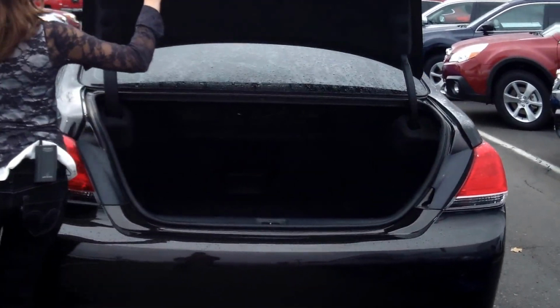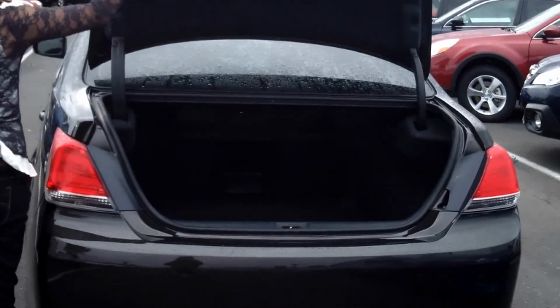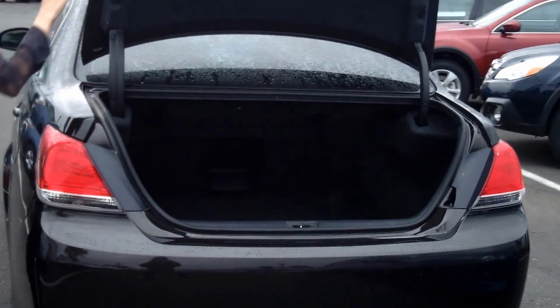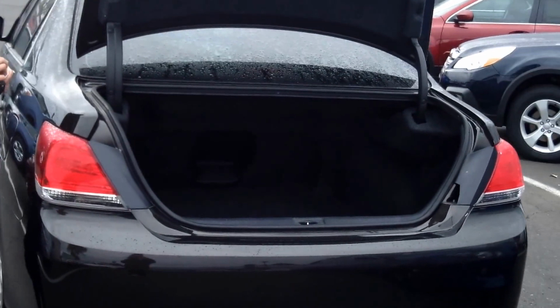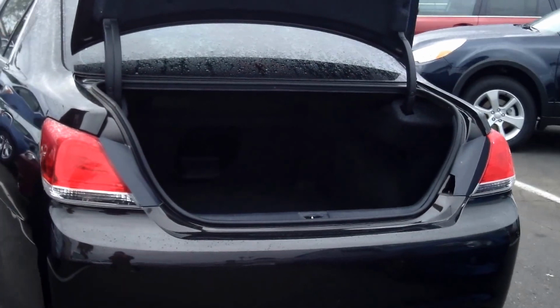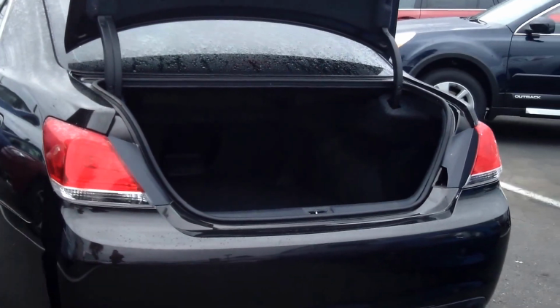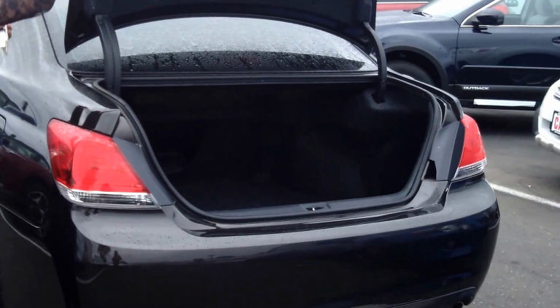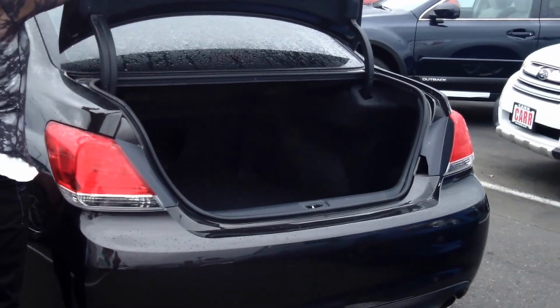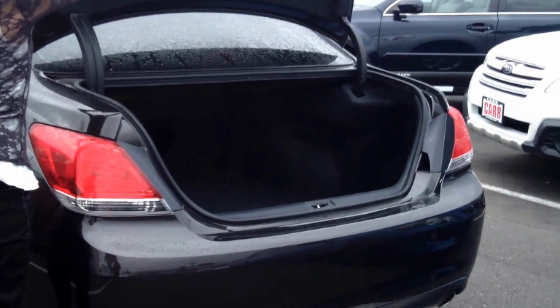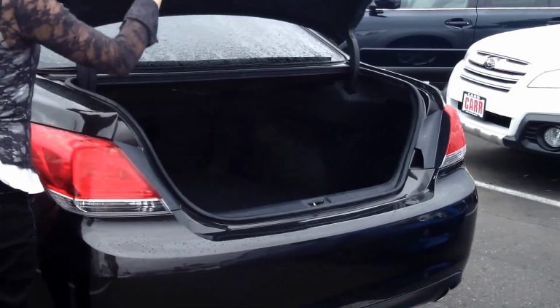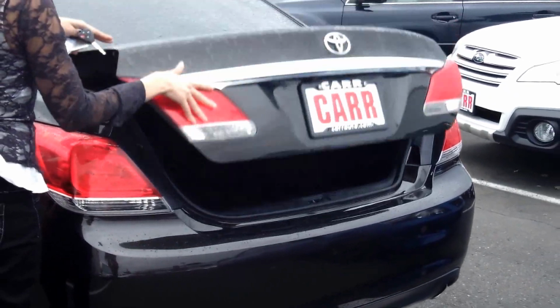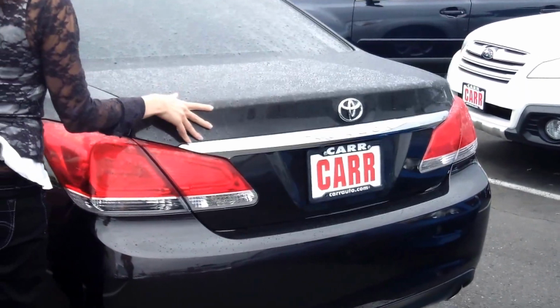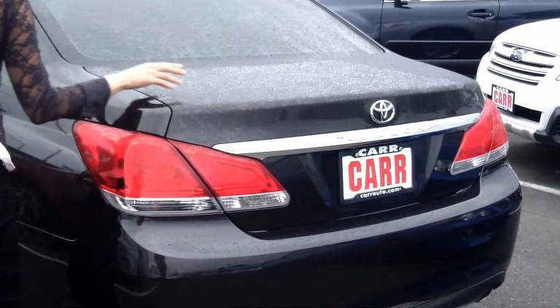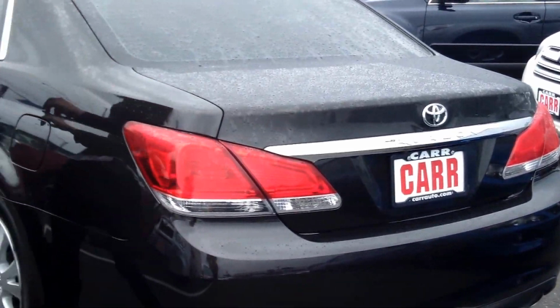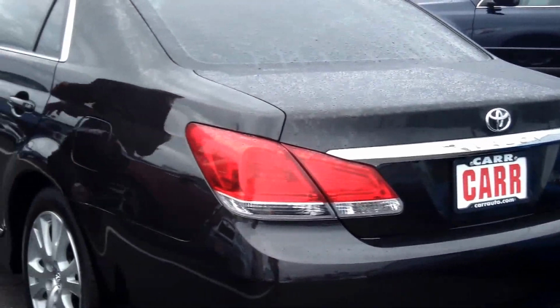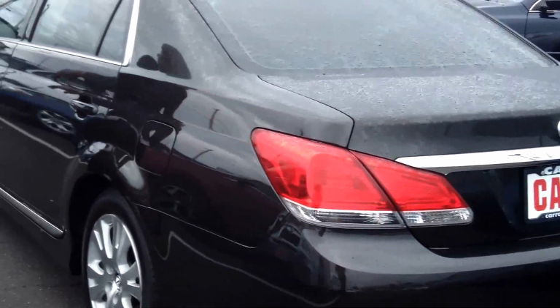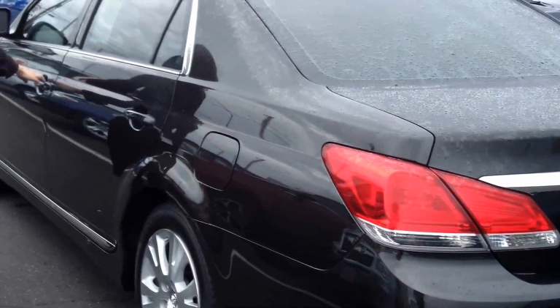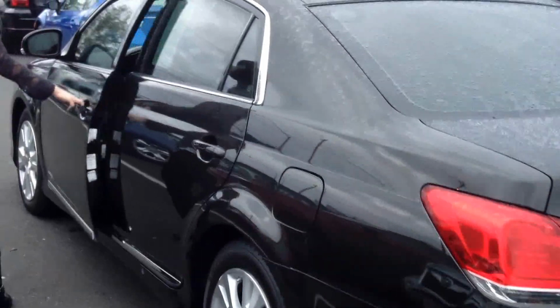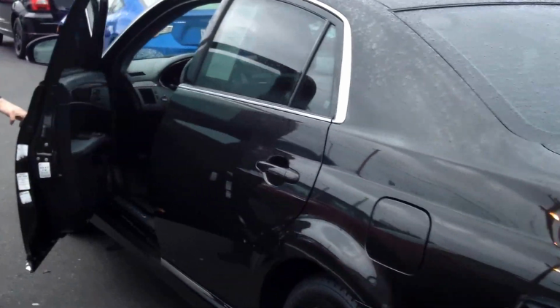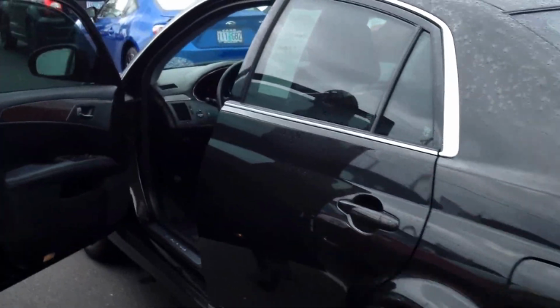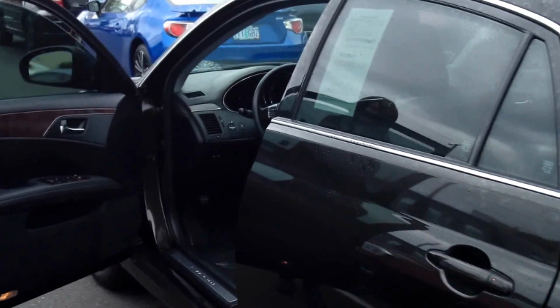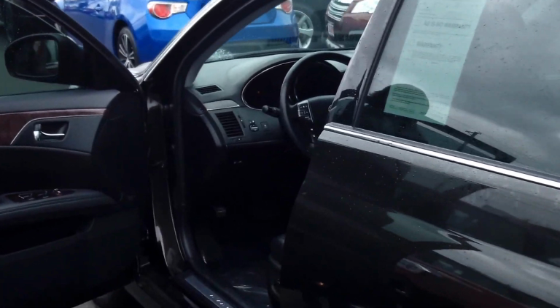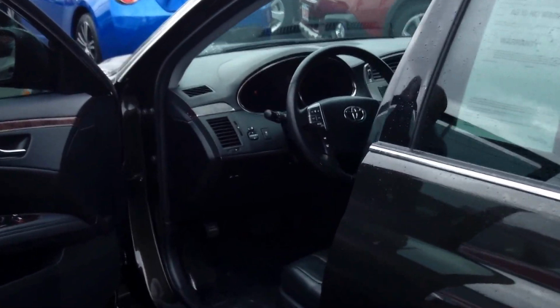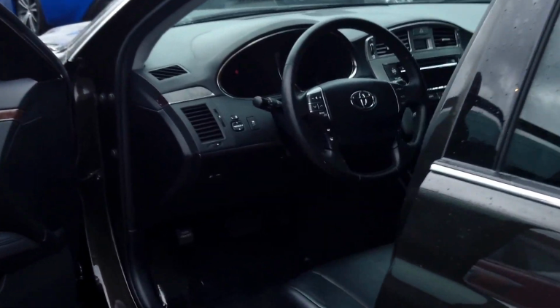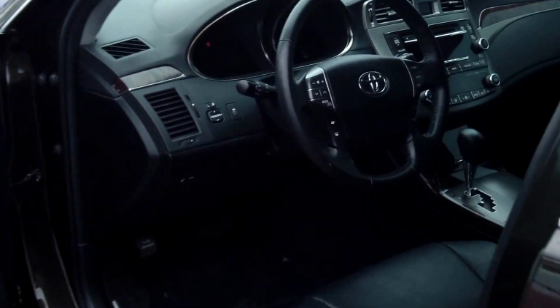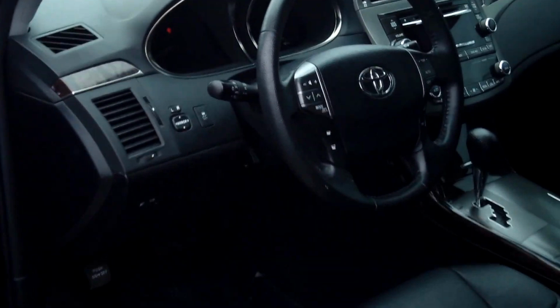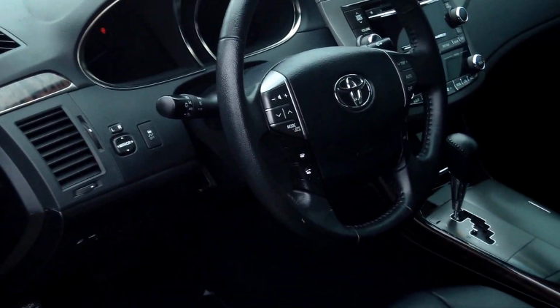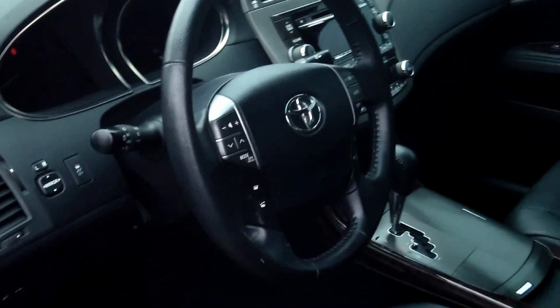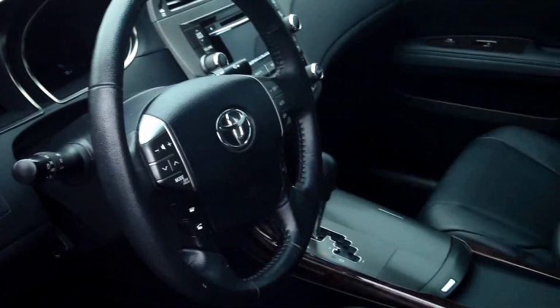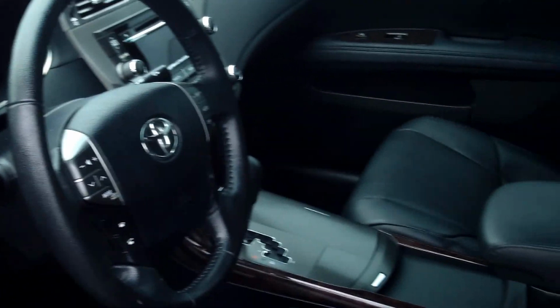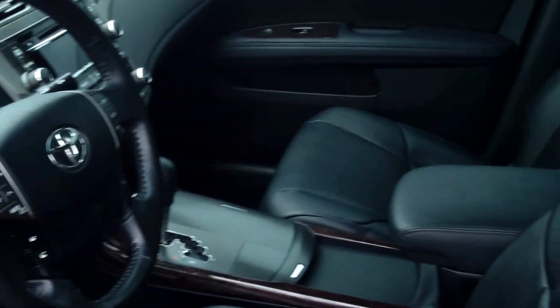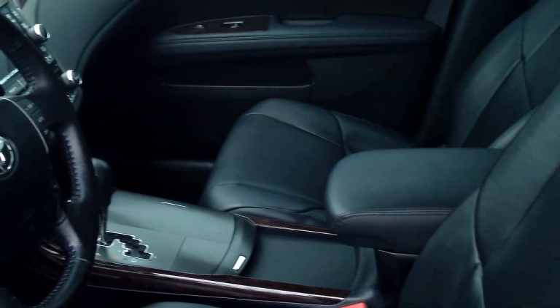There's plenty of cargo space in the trunk. It also has an MP3 player, power door locks and windows, and cruise control.